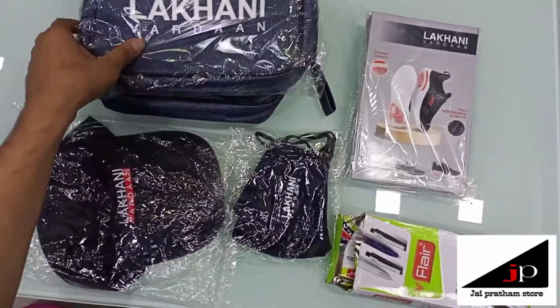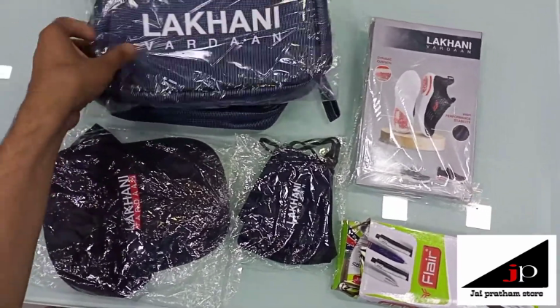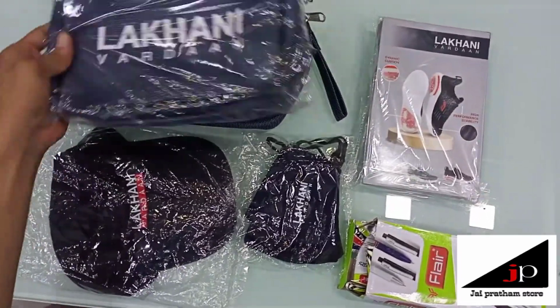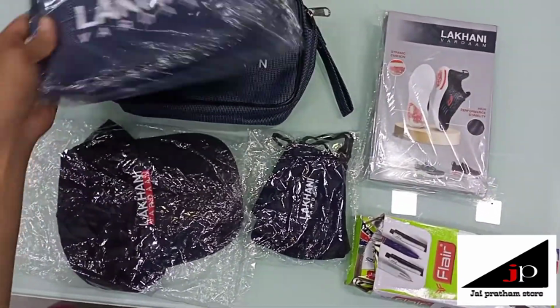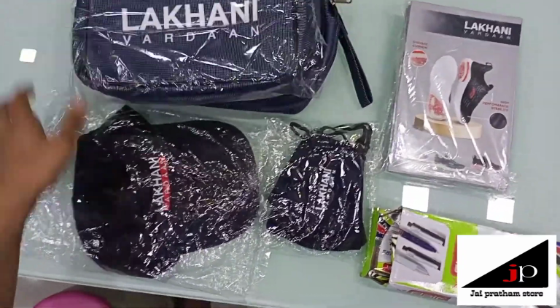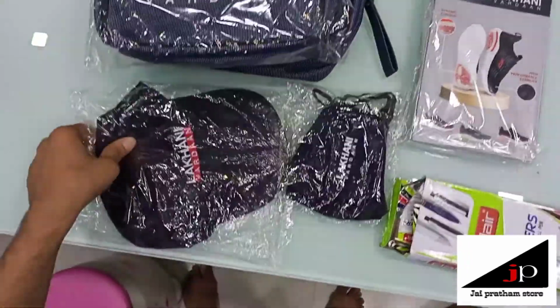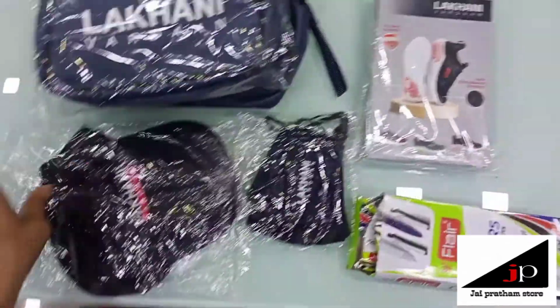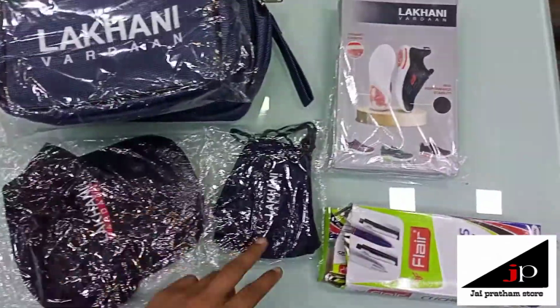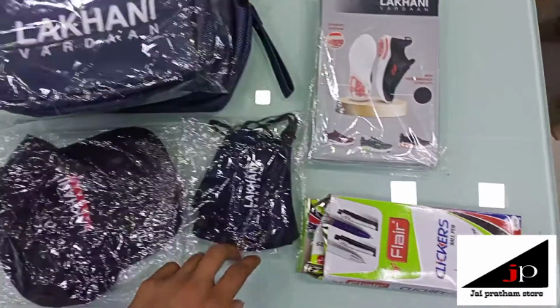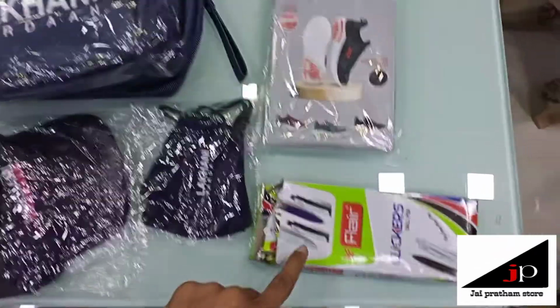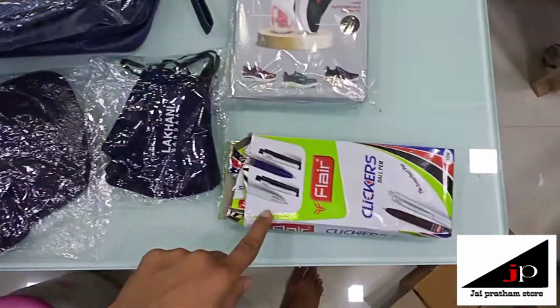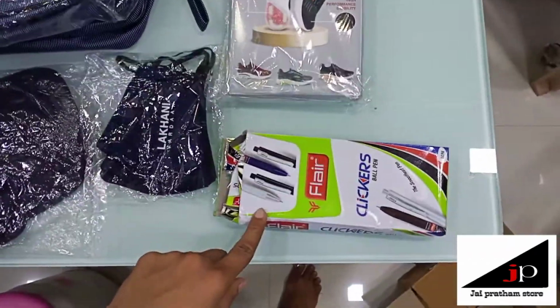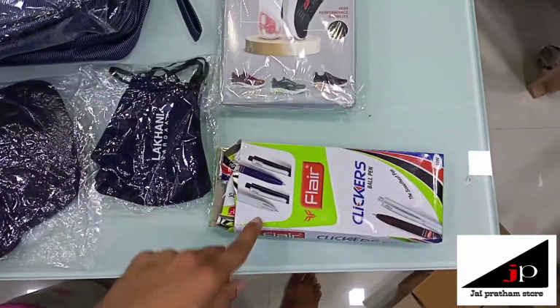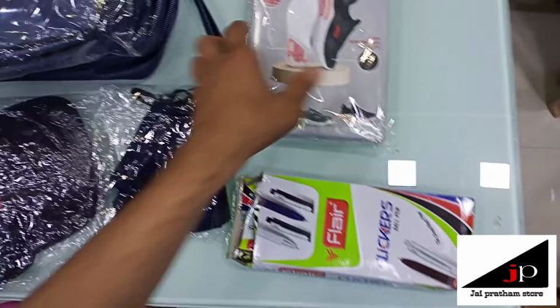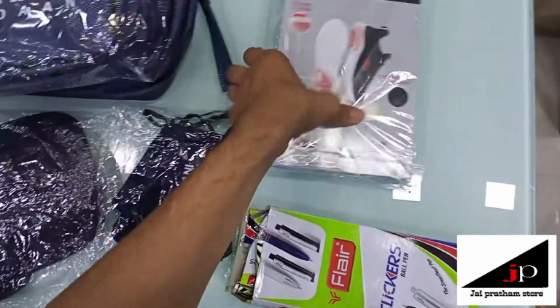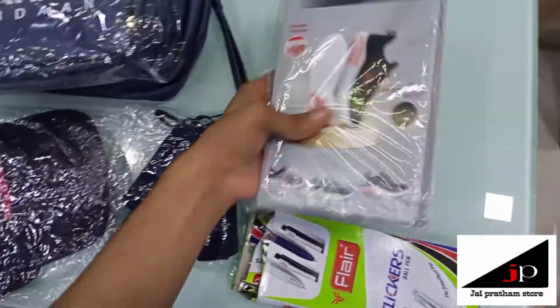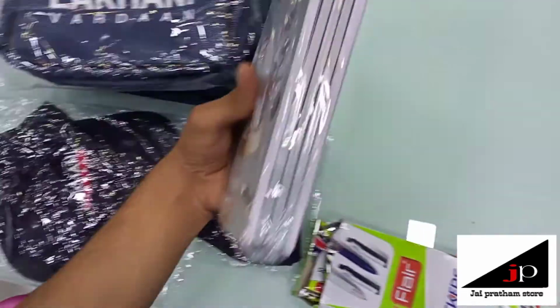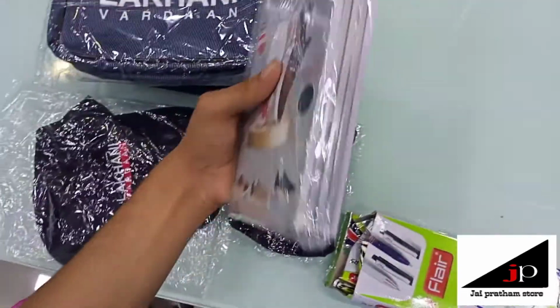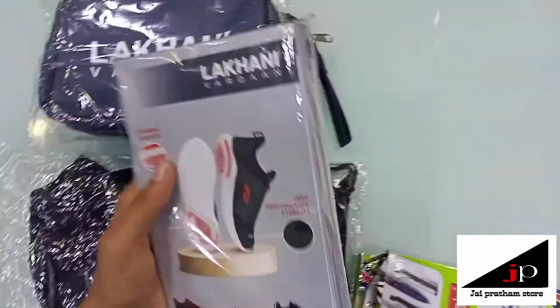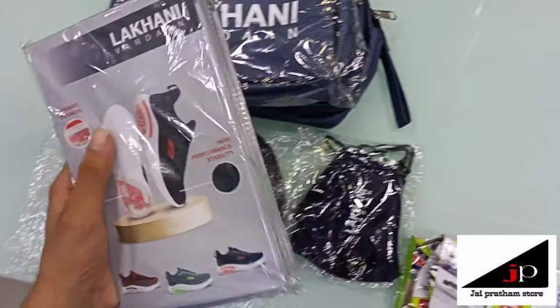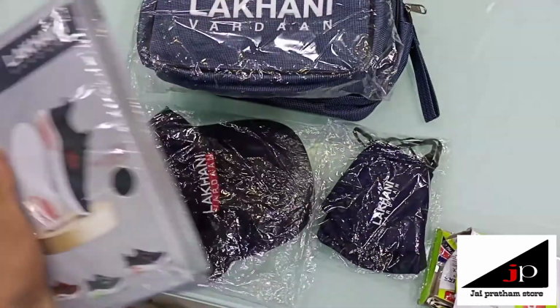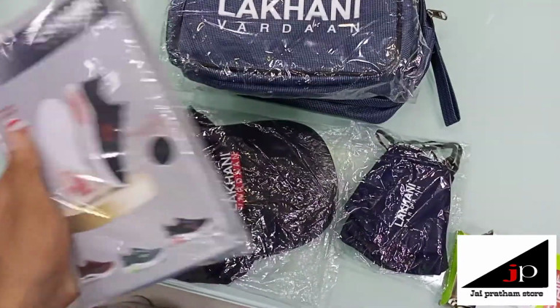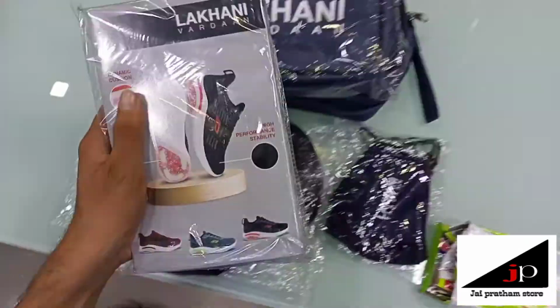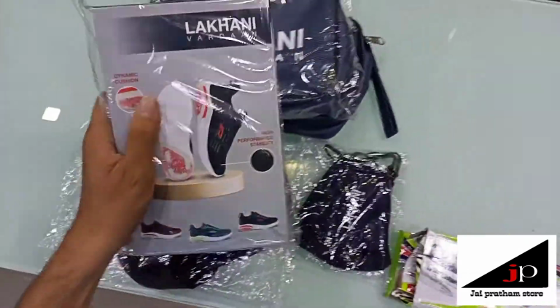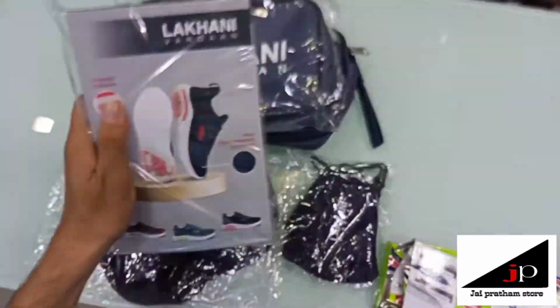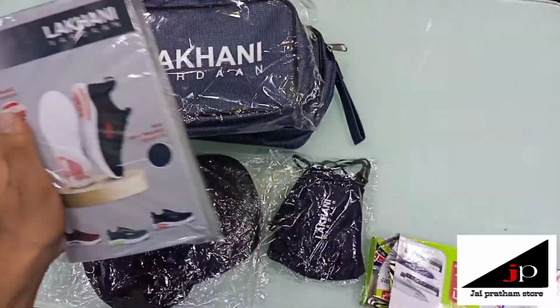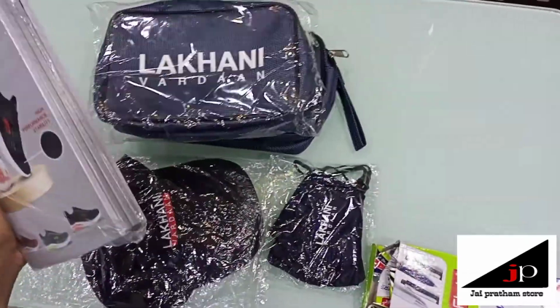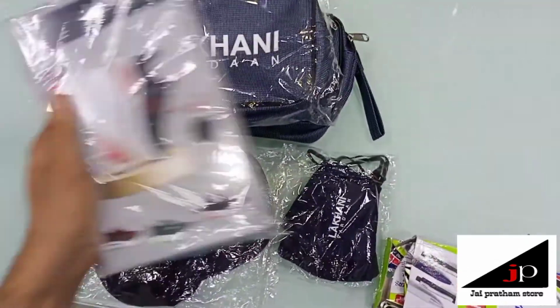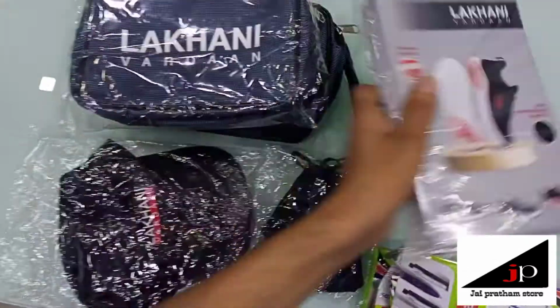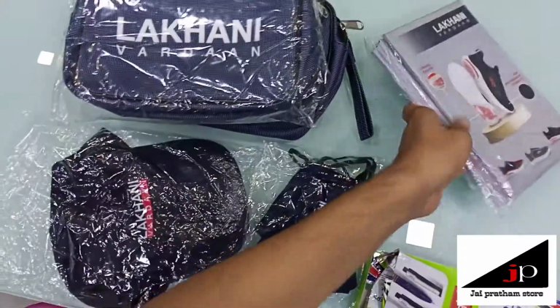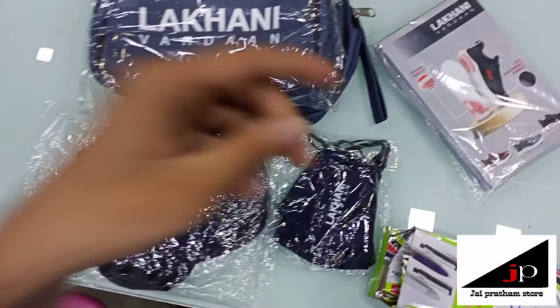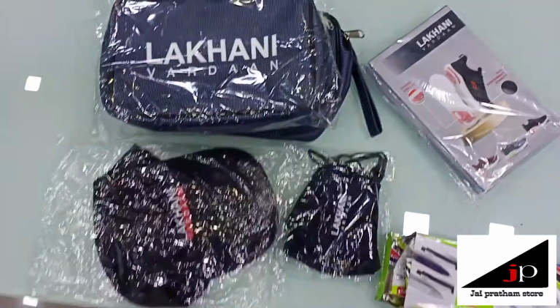Two bags from Lakhani, two caps, three masks, one pen packet from Flare, and five notebooks from Lakhani. I love the quality of all the products — the quality of all the items is really pretty good.